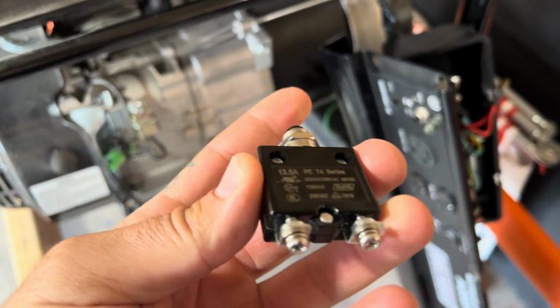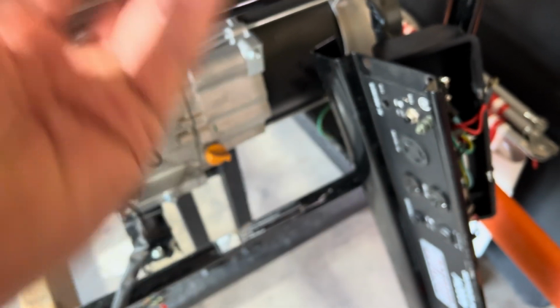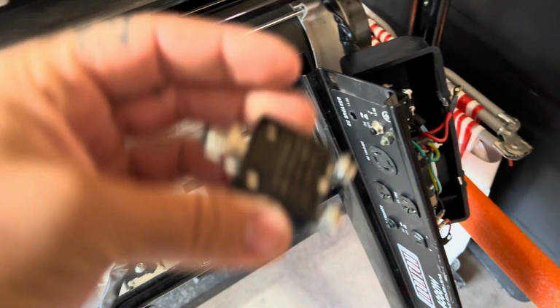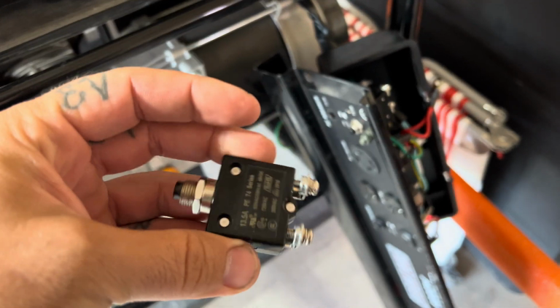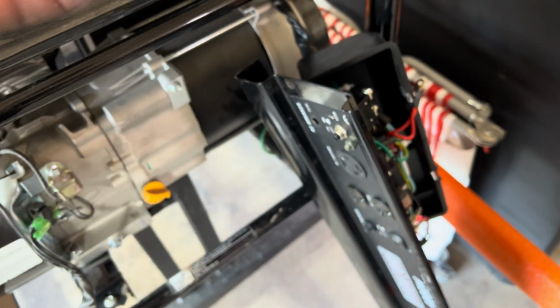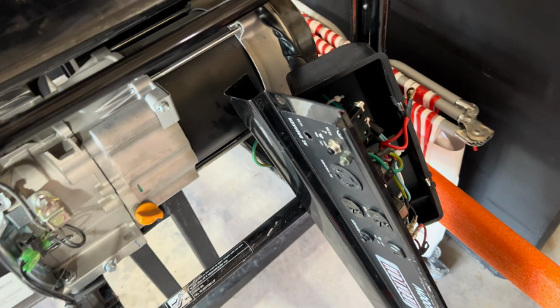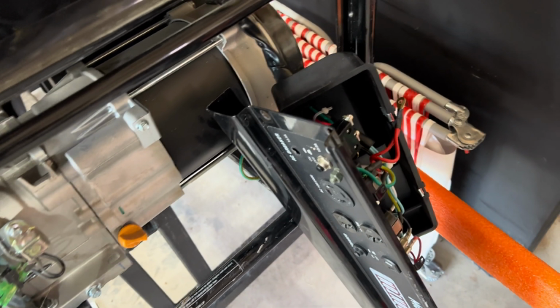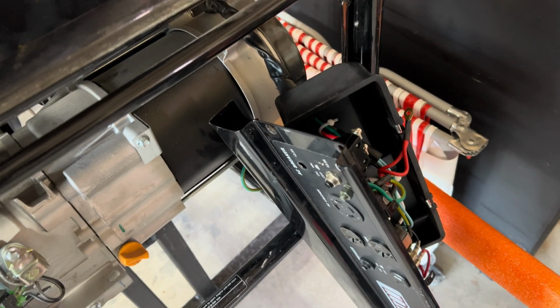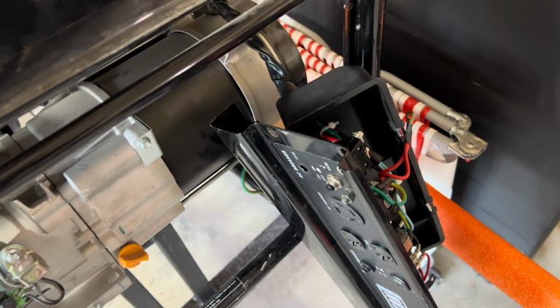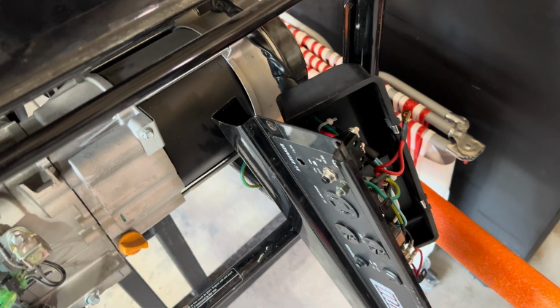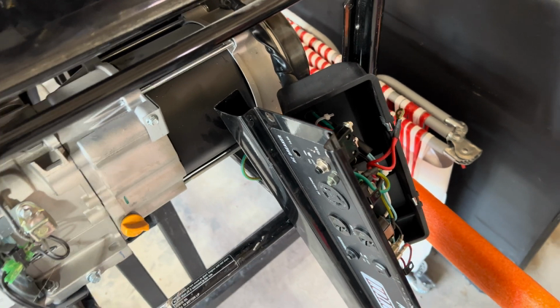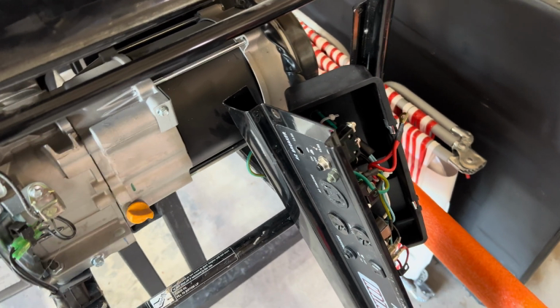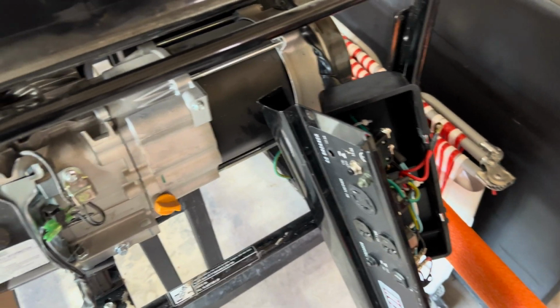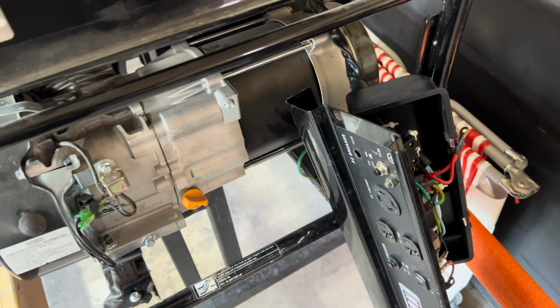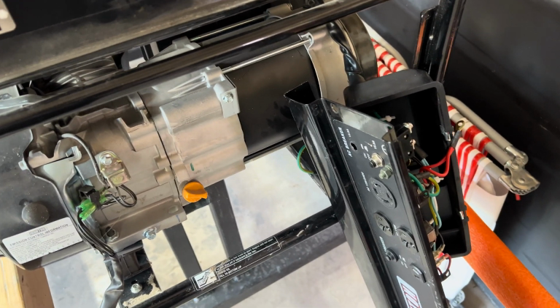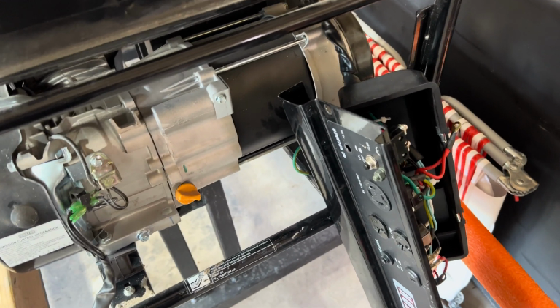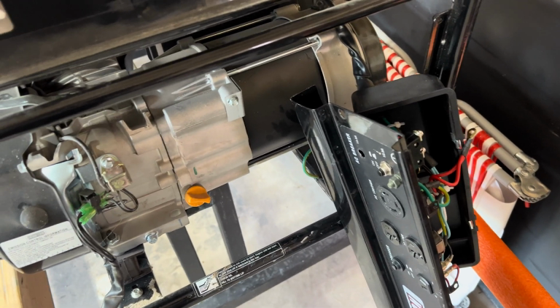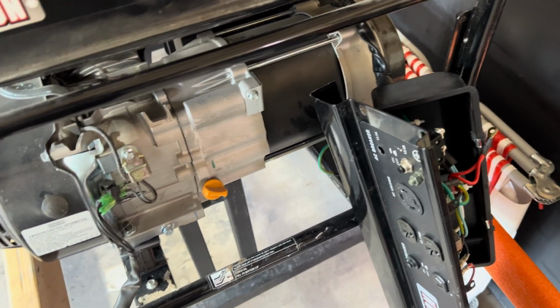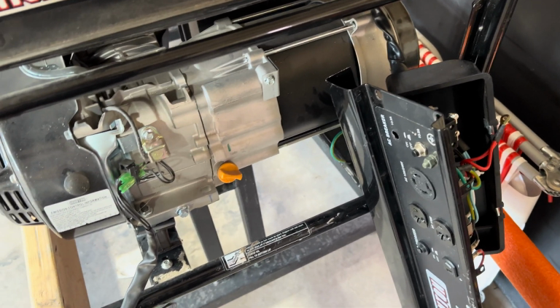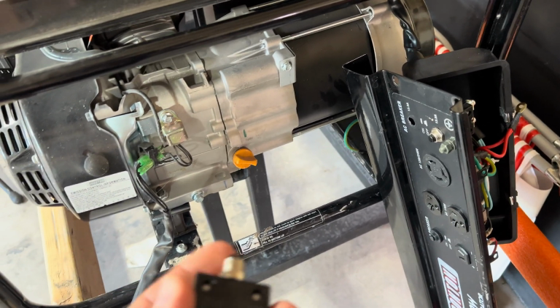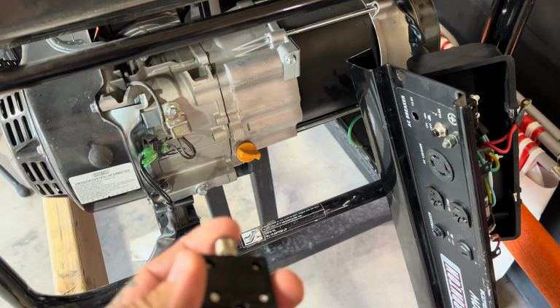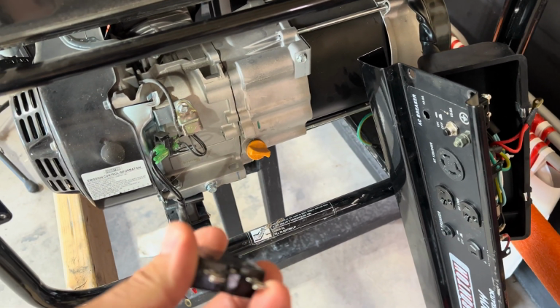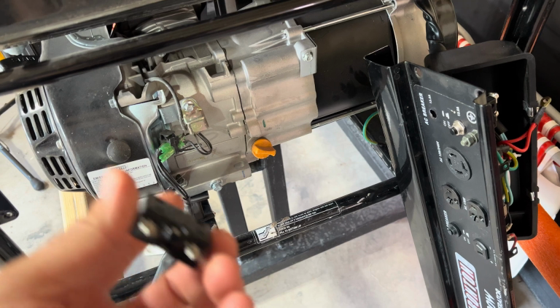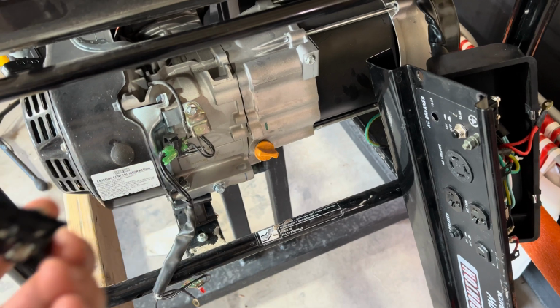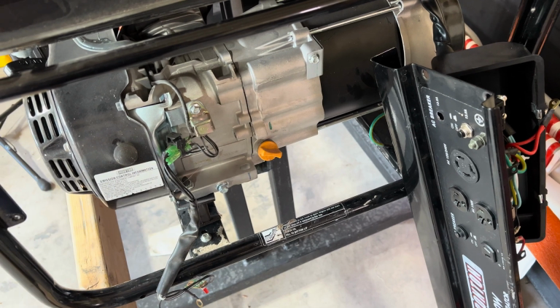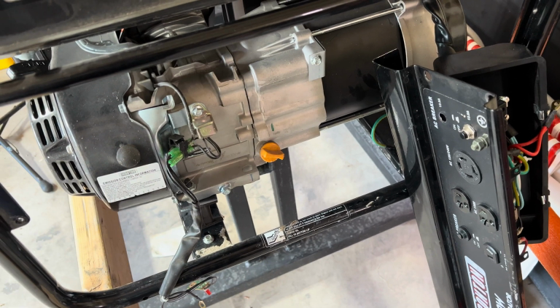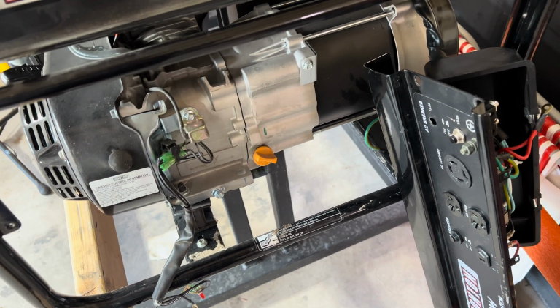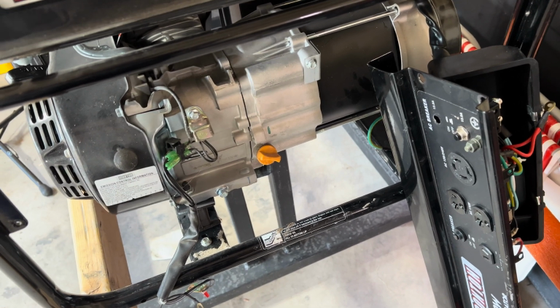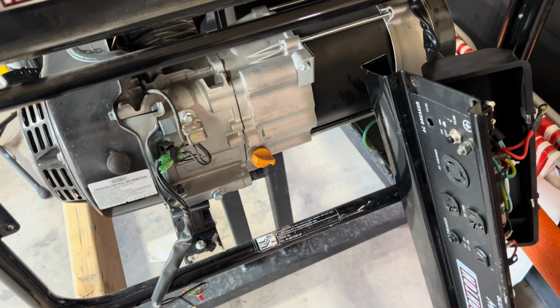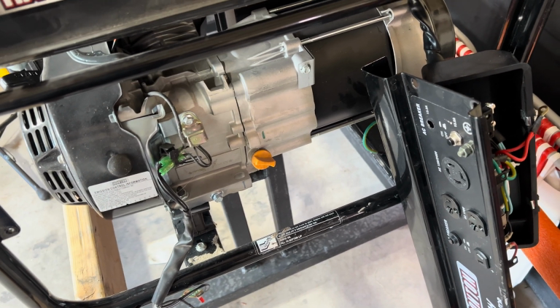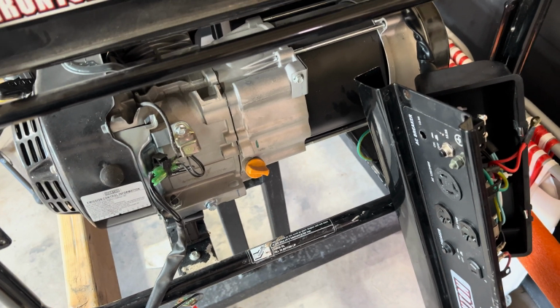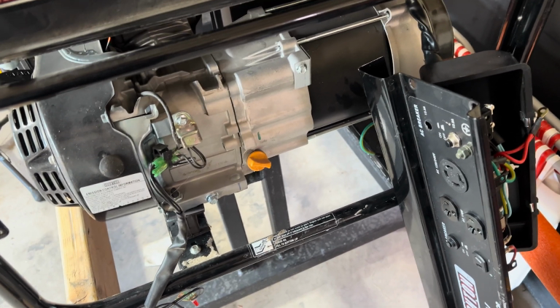You can get these on Amazon or online. I bought a two-pack for like 12 bucks and you can replace them. They come in like 15s, 20s, 25s, 30s — all the way up.